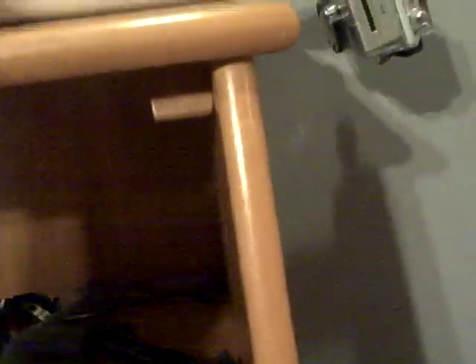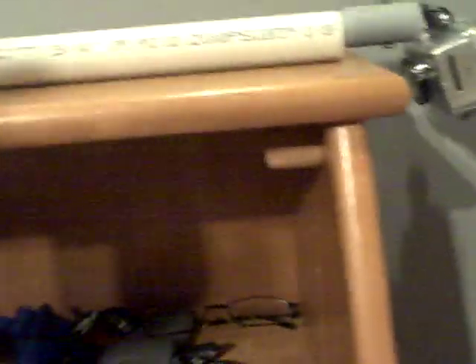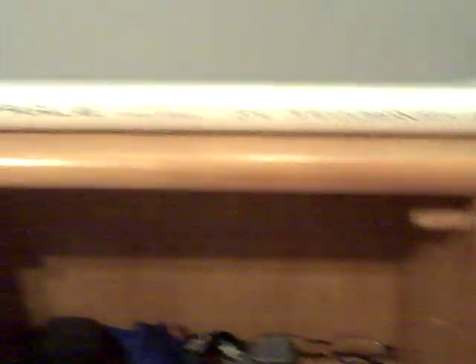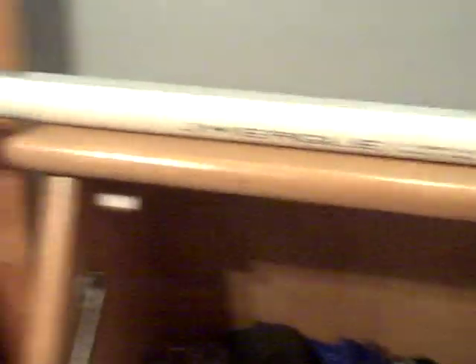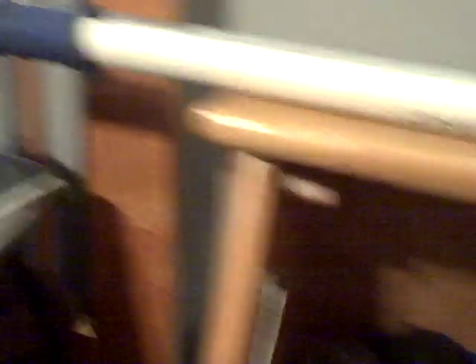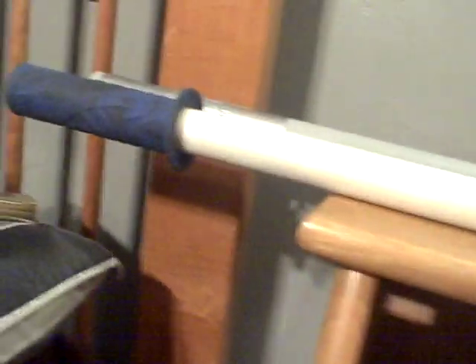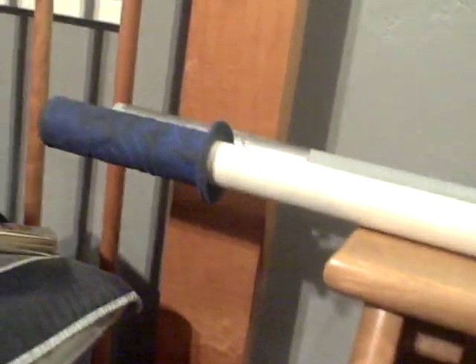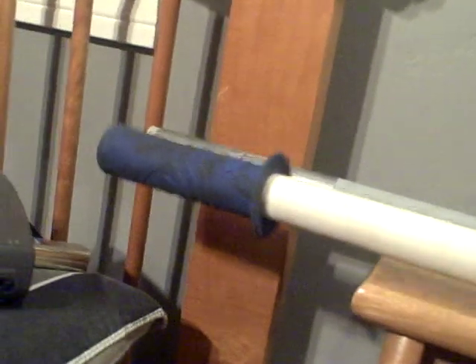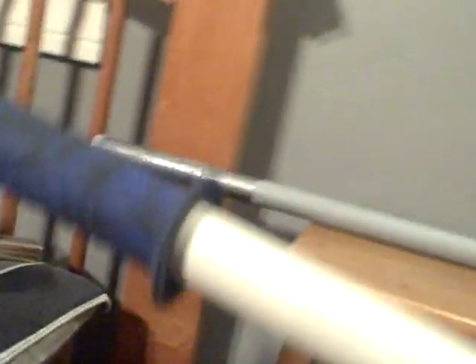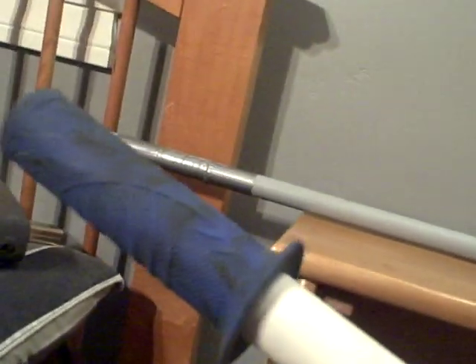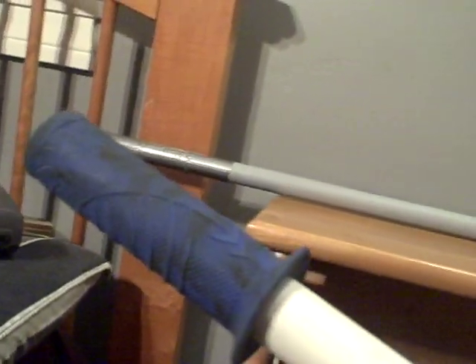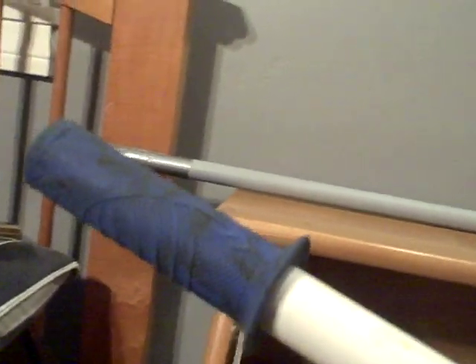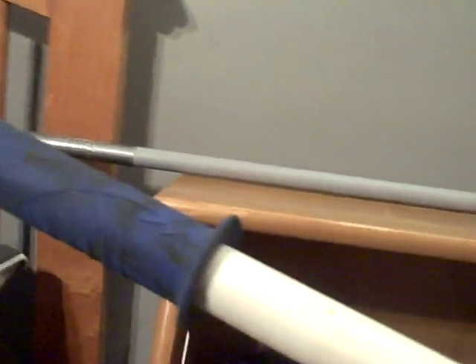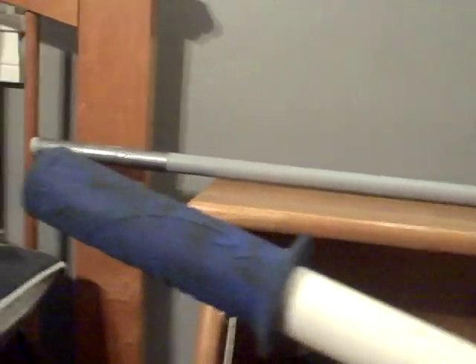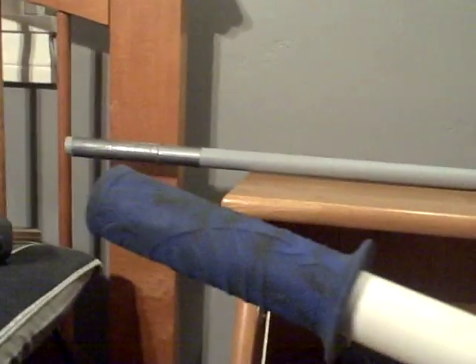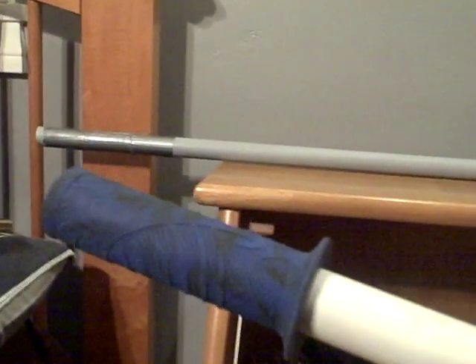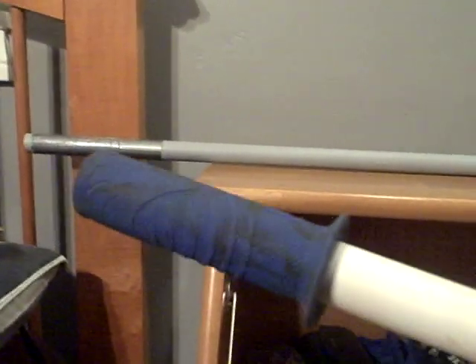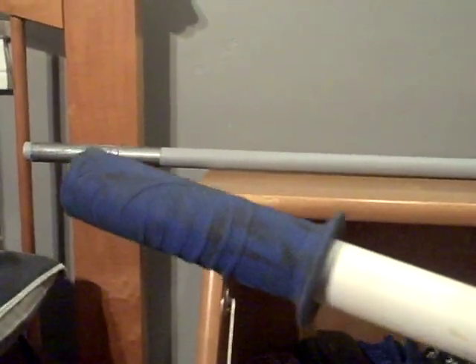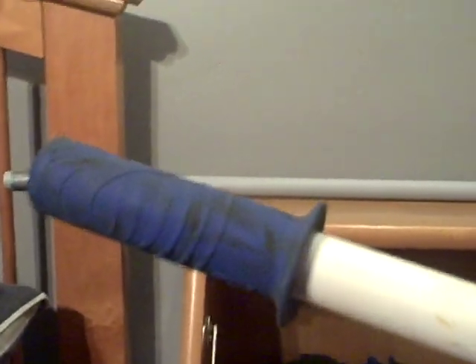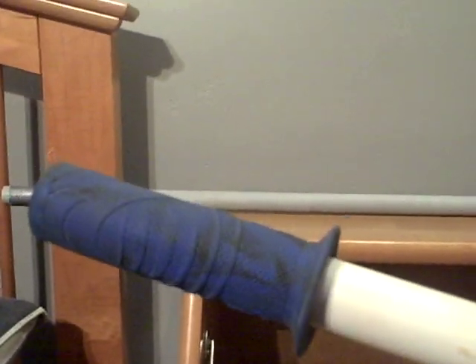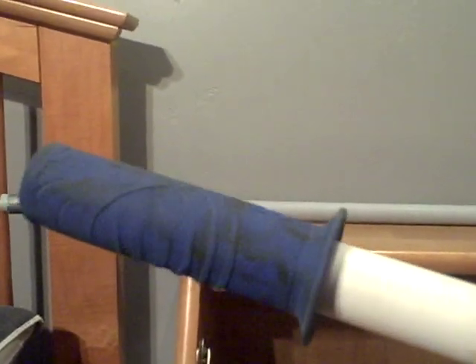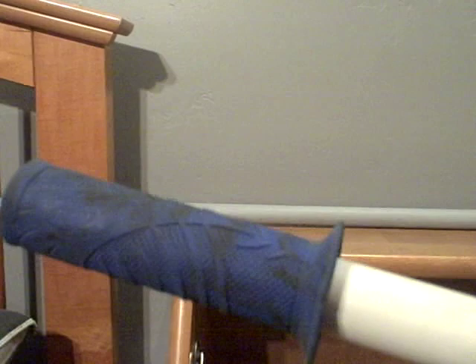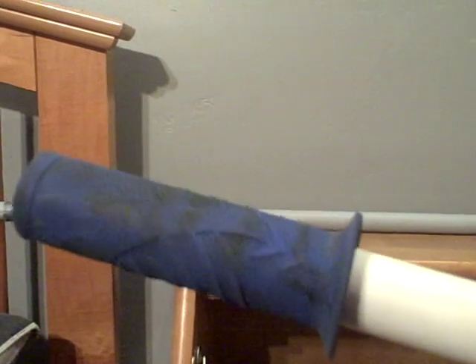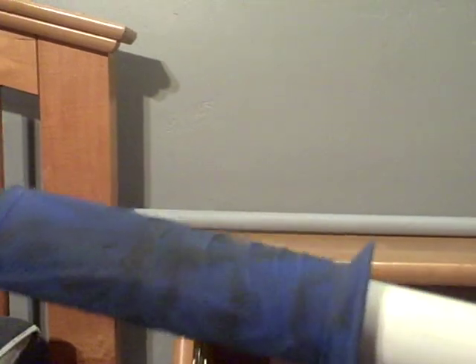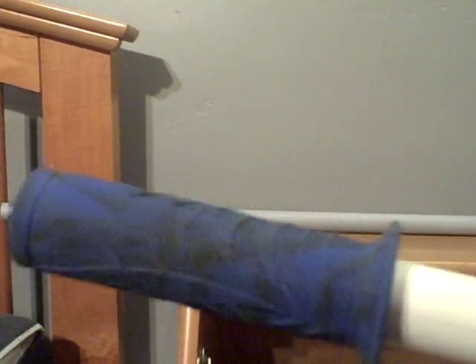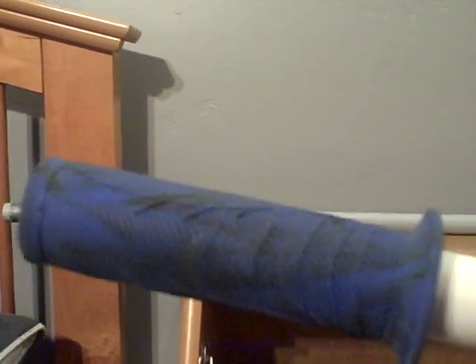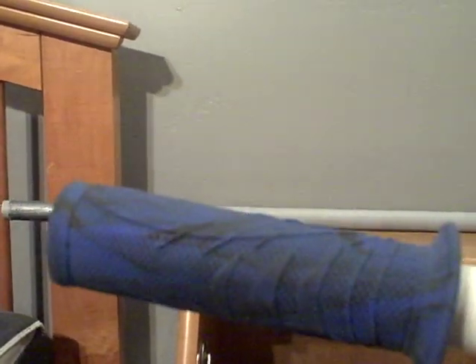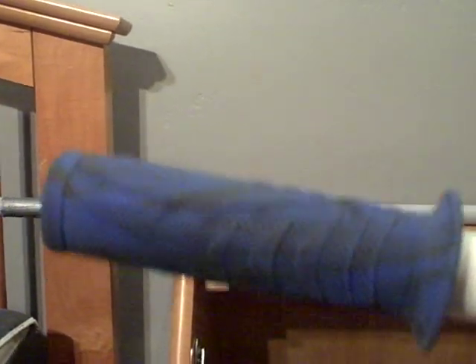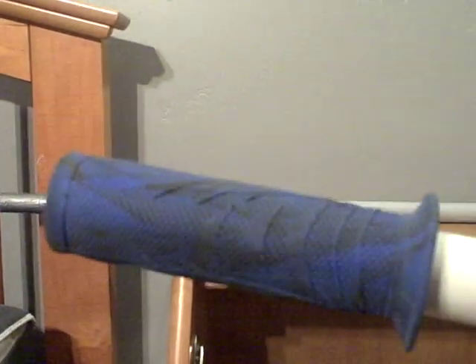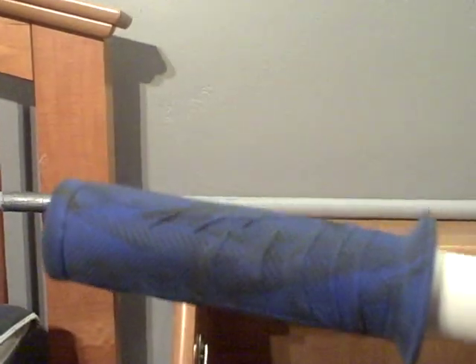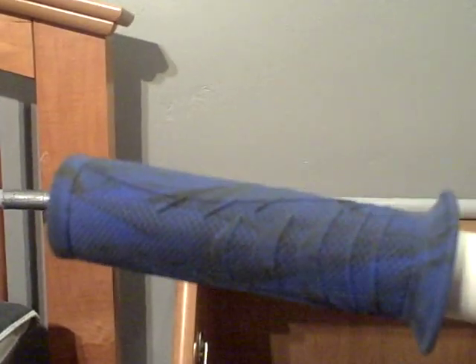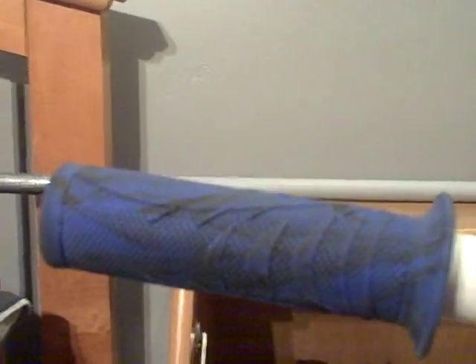As for a grip, I put on the 3/4 inch white PVC pipe an old bicycle grip that I found, and it works very well — I like it.